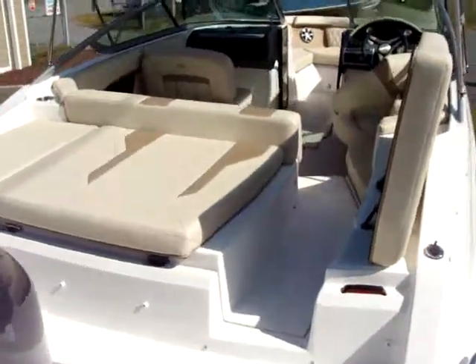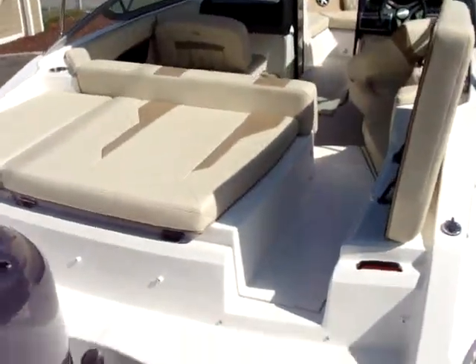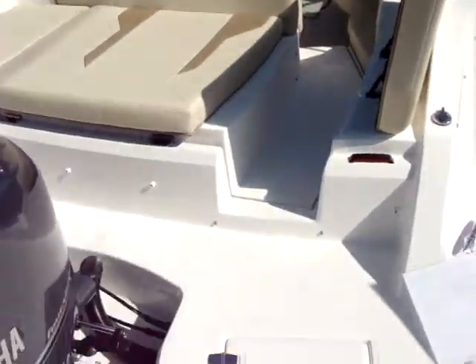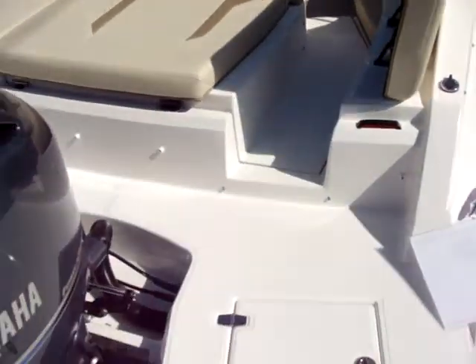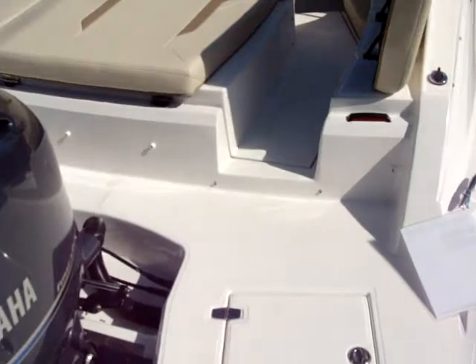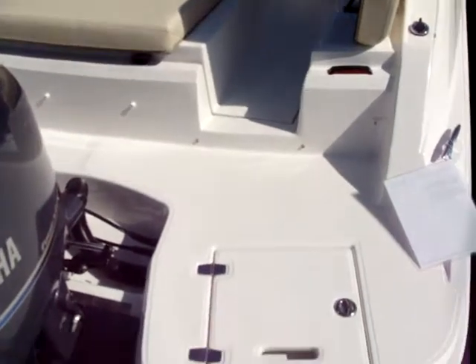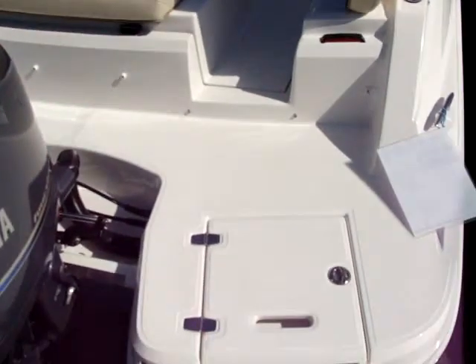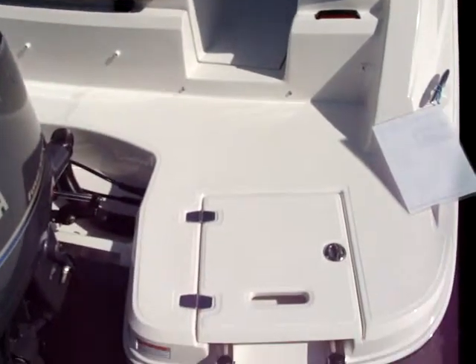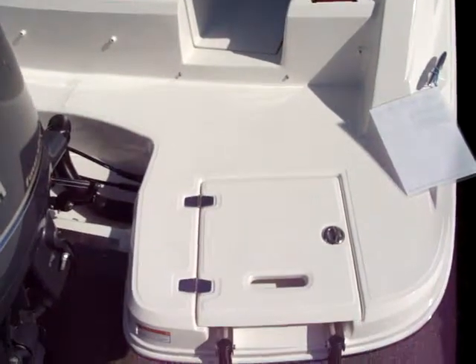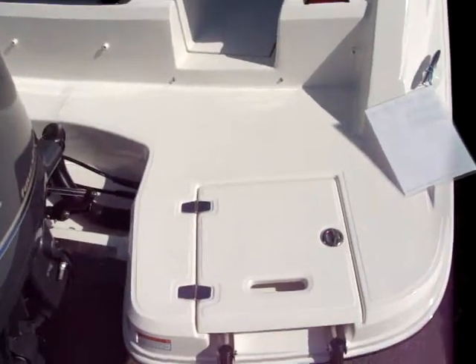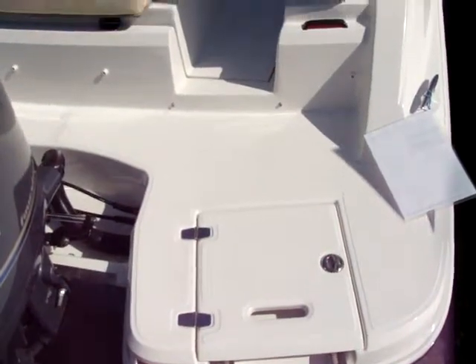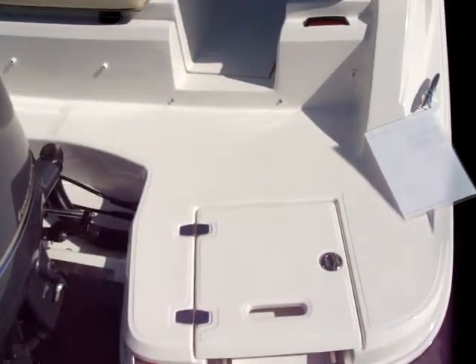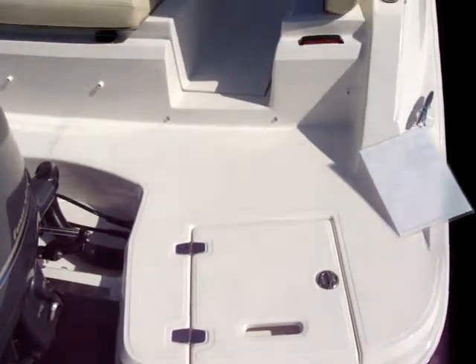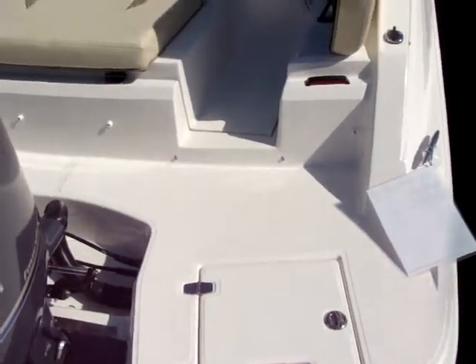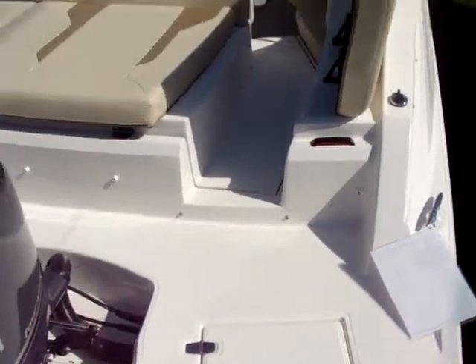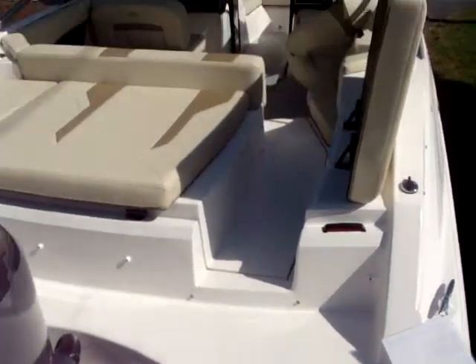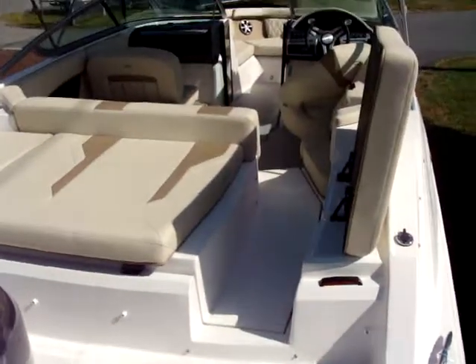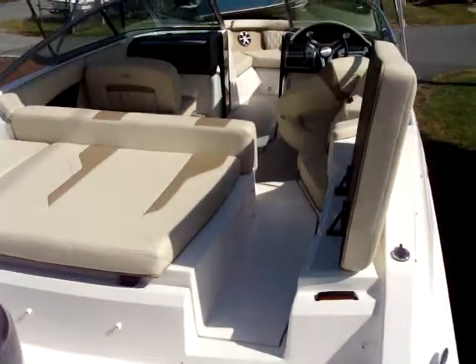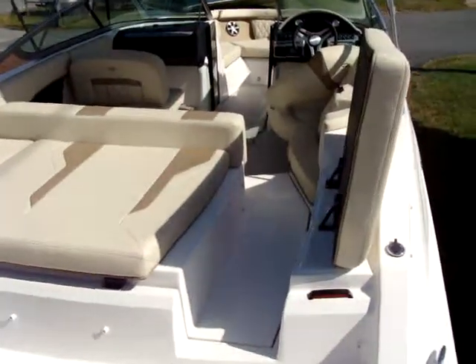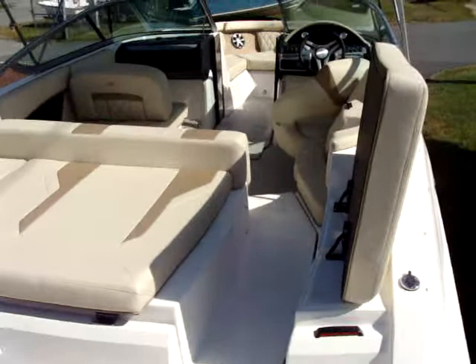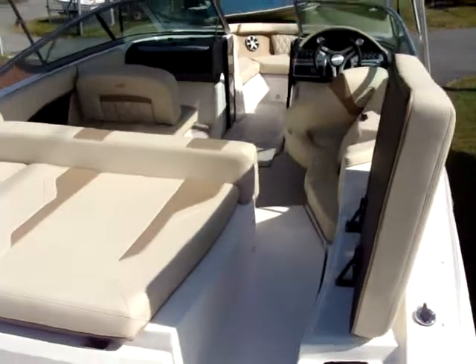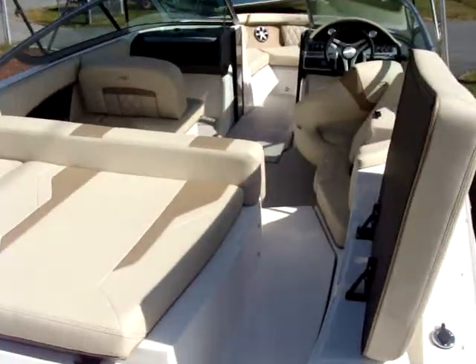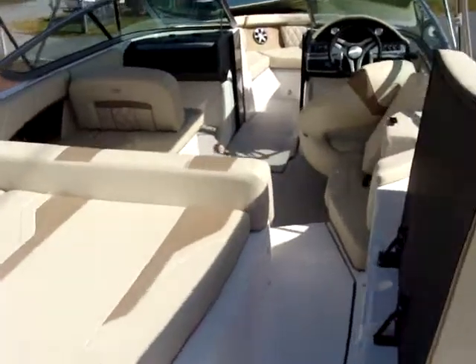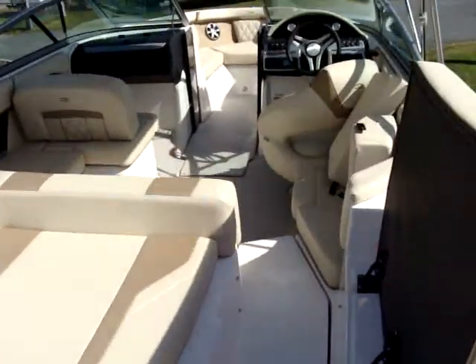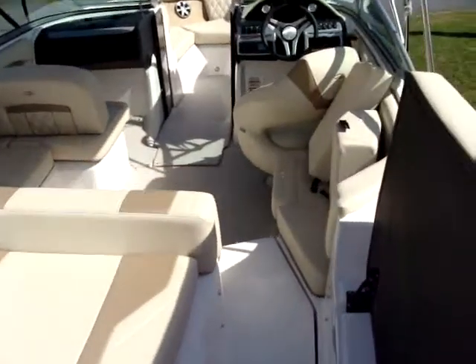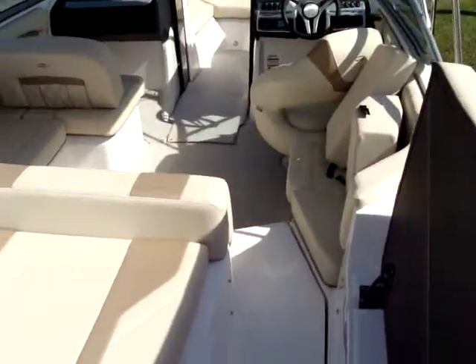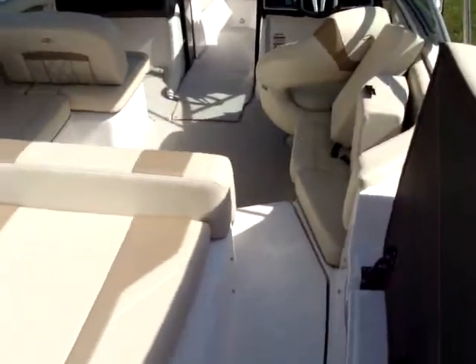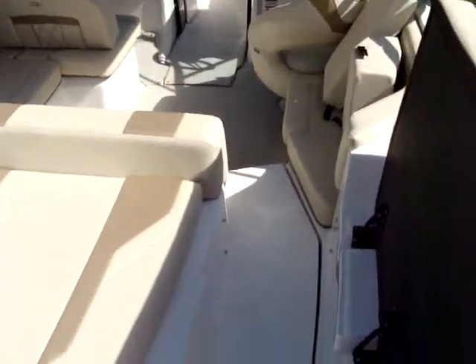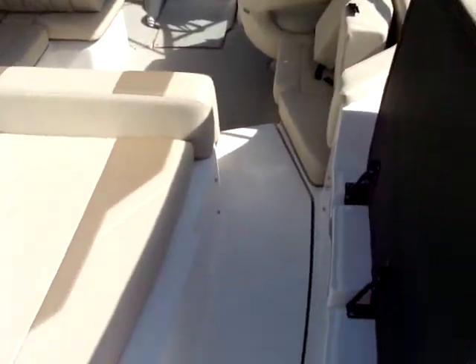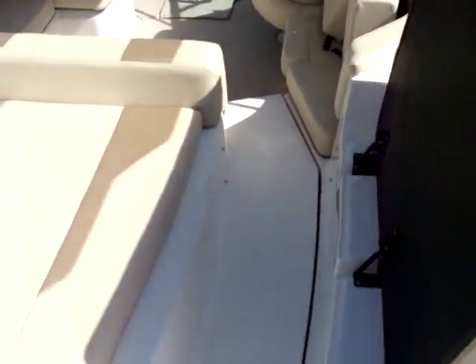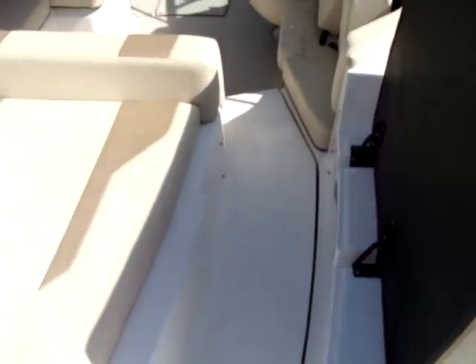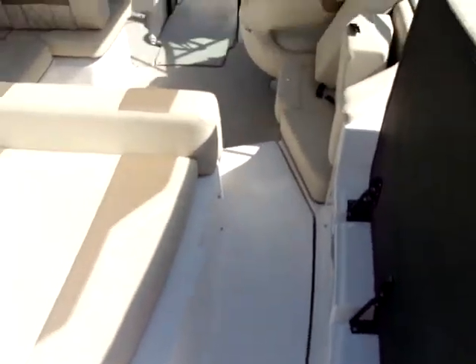On the transom there's a swim ladder with a door on top, and a flip-up sun pad bolster for a nice easy walkway entry.